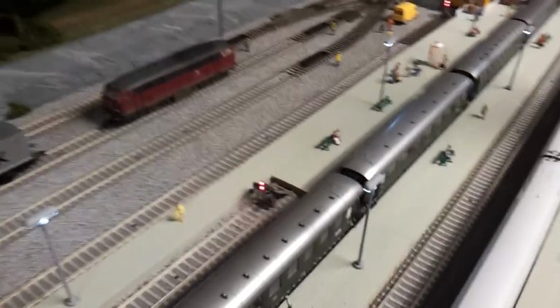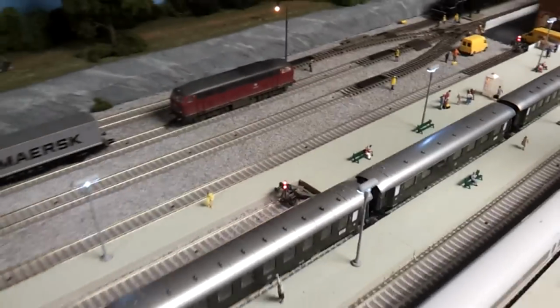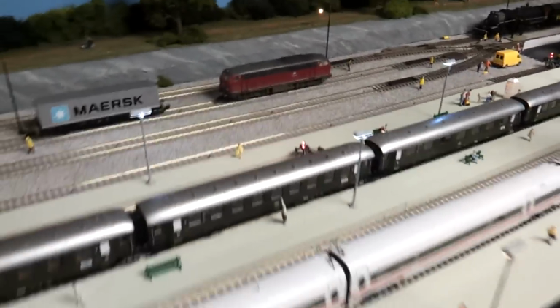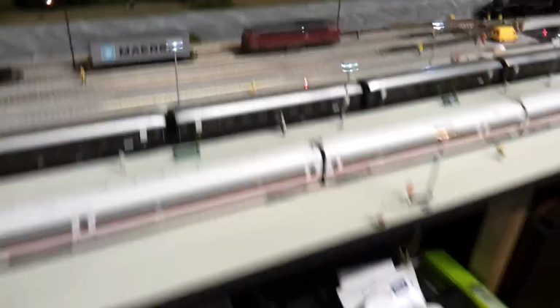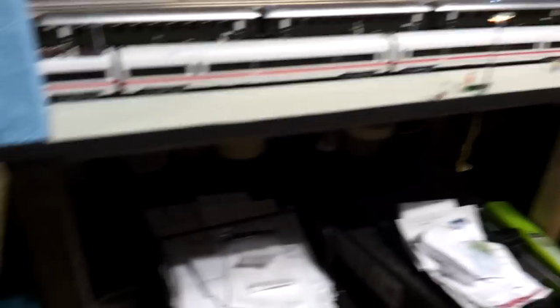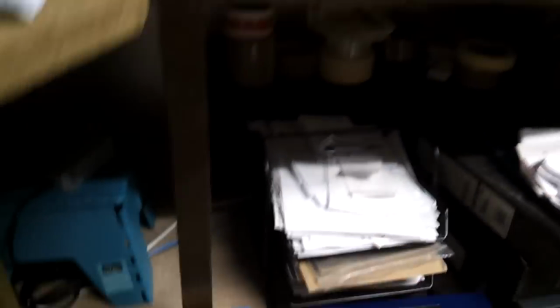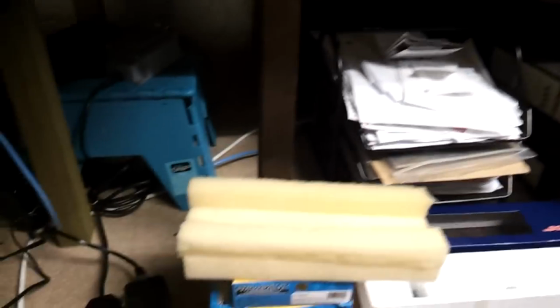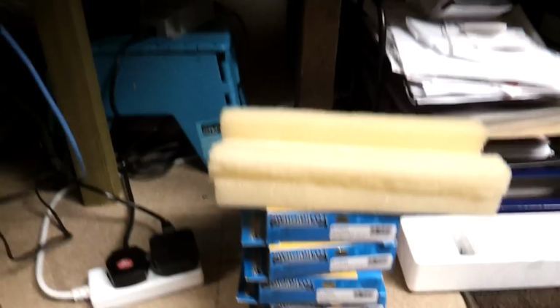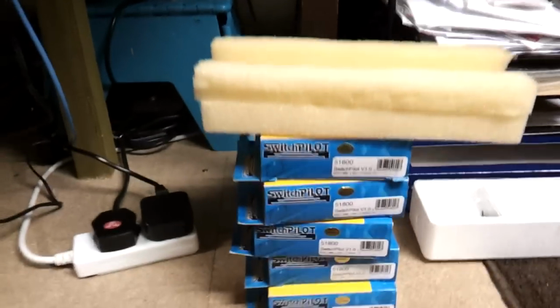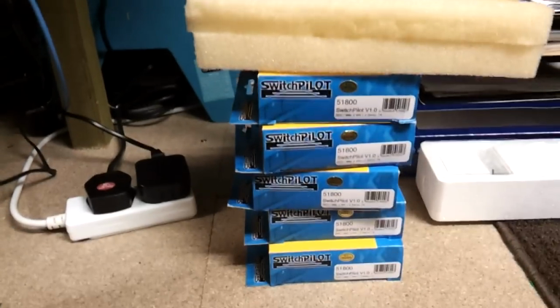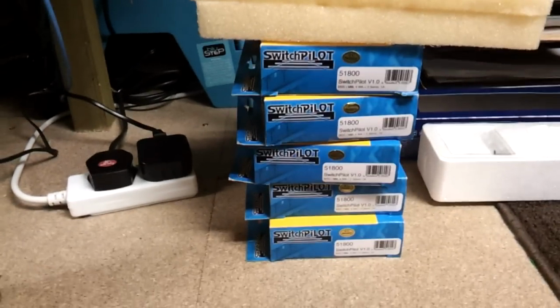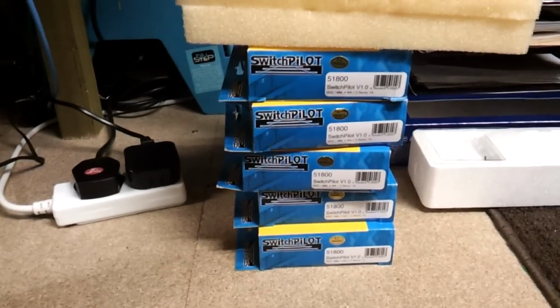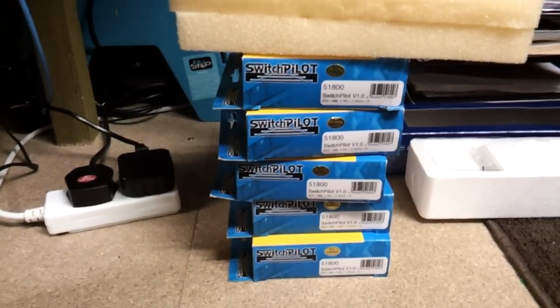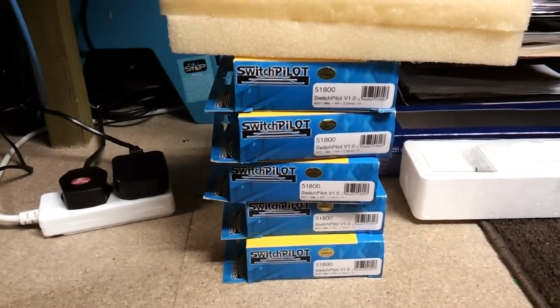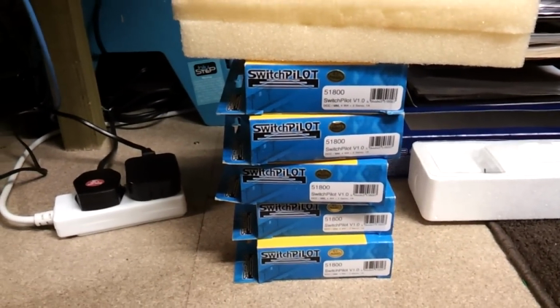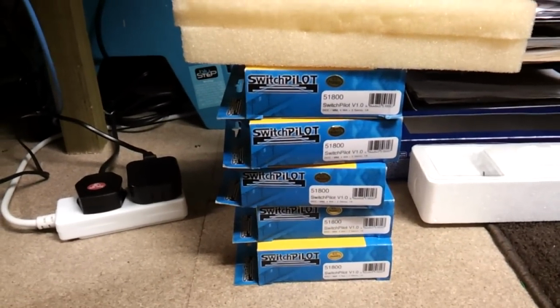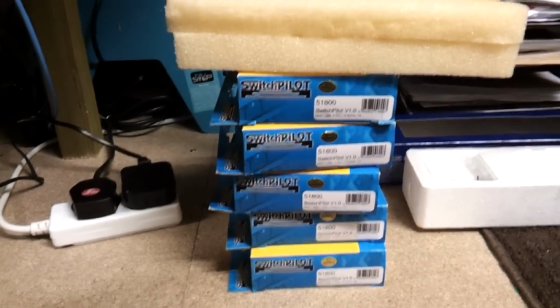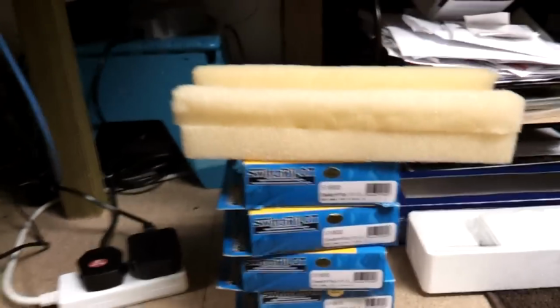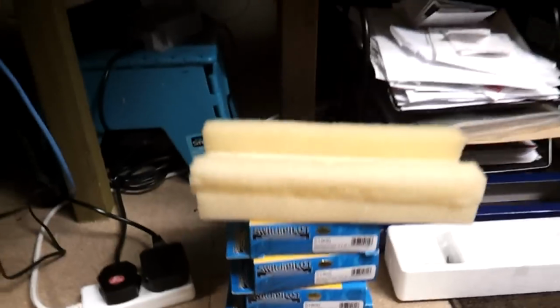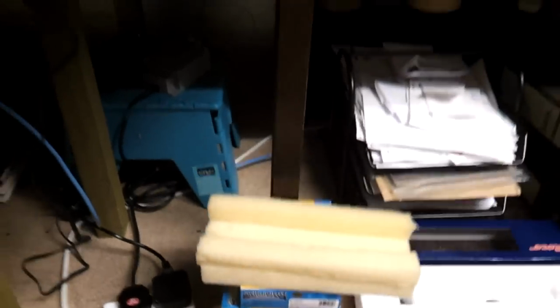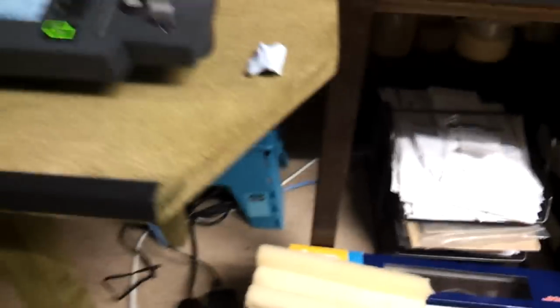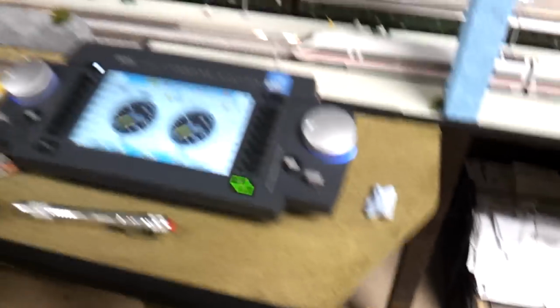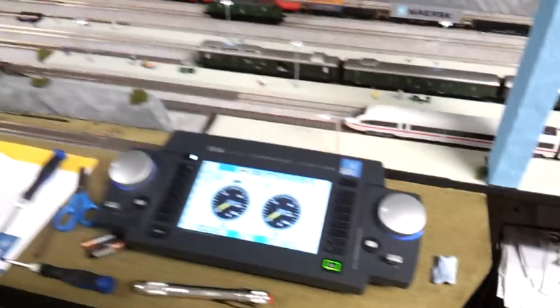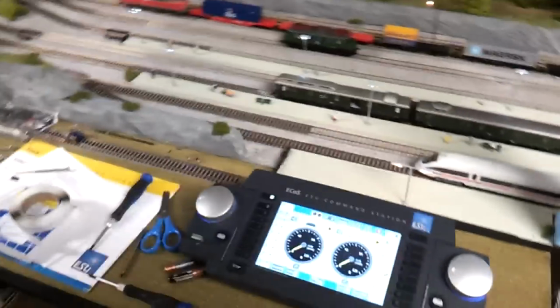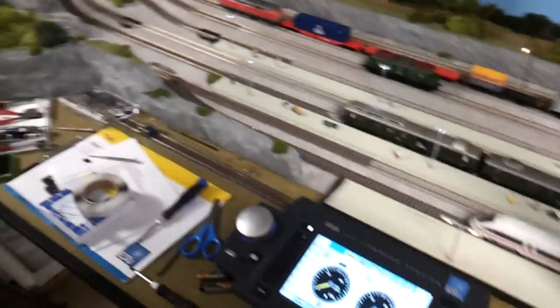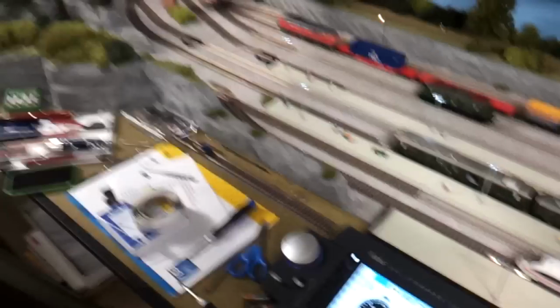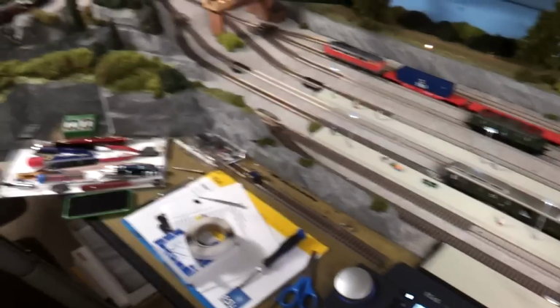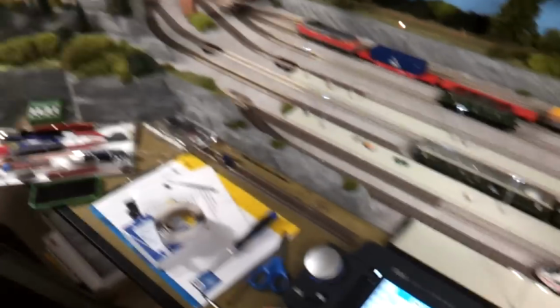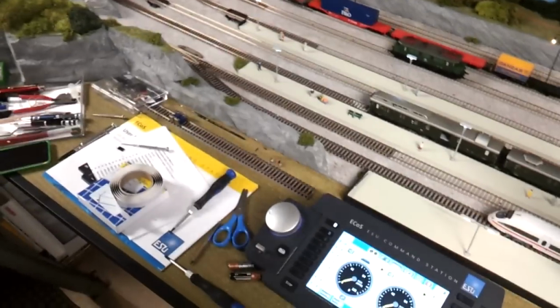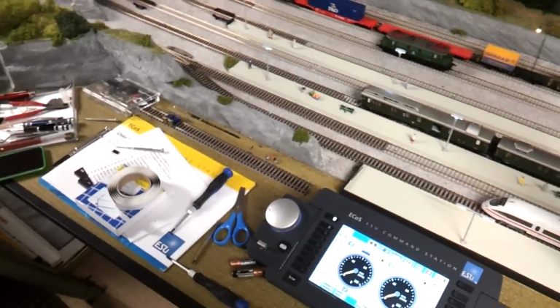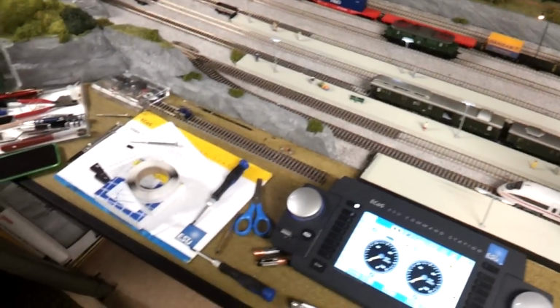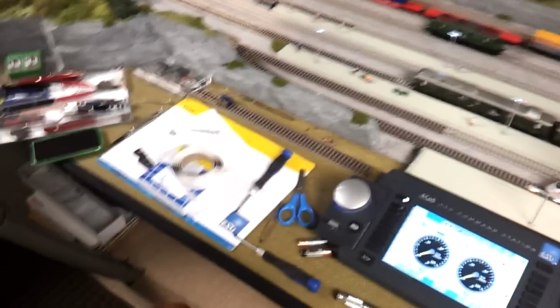I've also bought a rake of deluxe sound switch pilots, so I'm going to be electrifying a load of points soon — probably in the next week or so. But anyway, it's just a quick update. Thanks for watching.